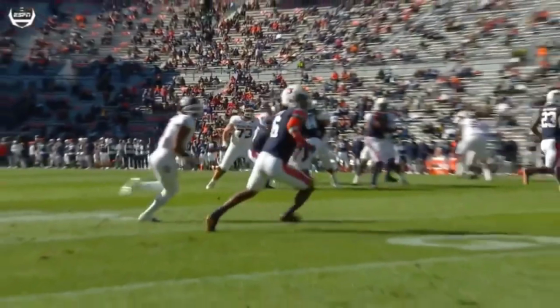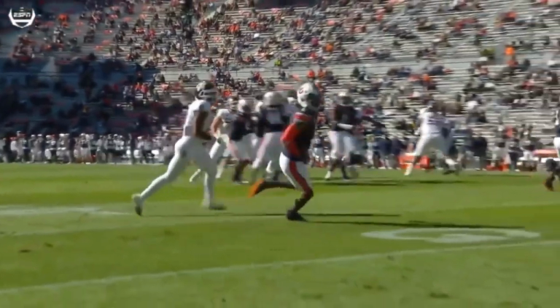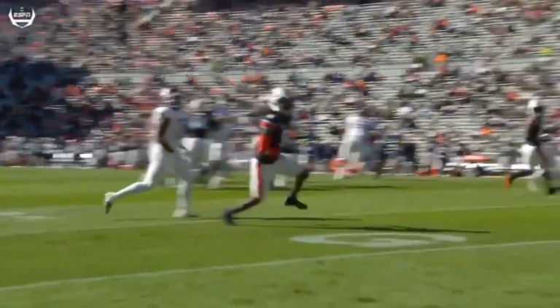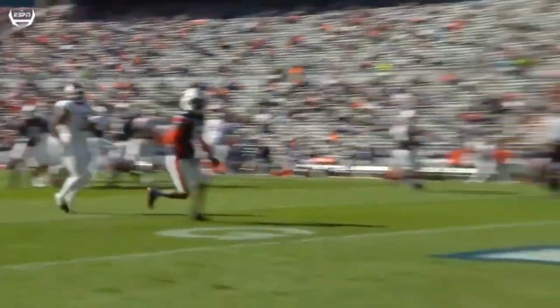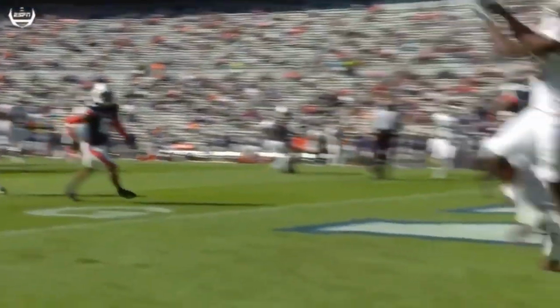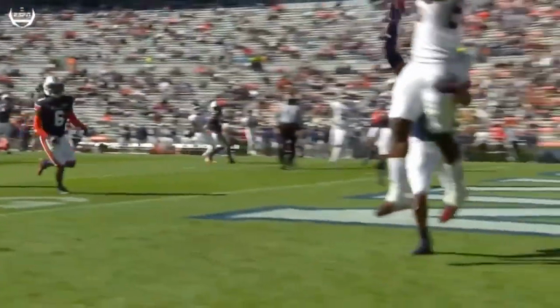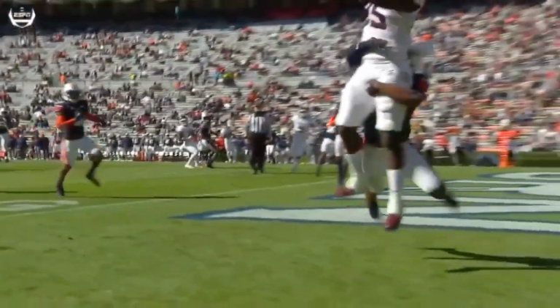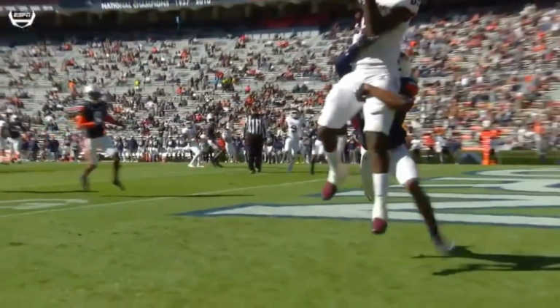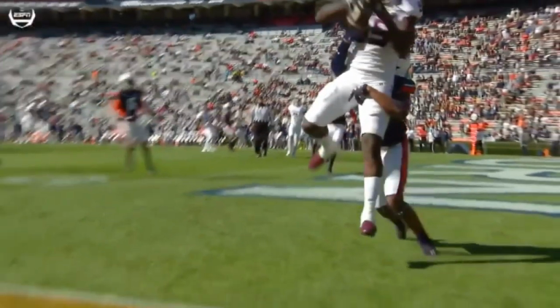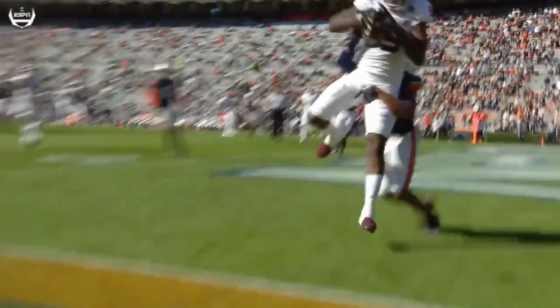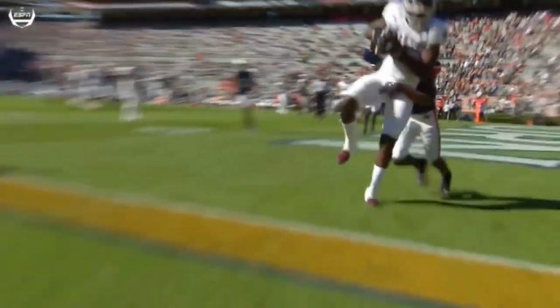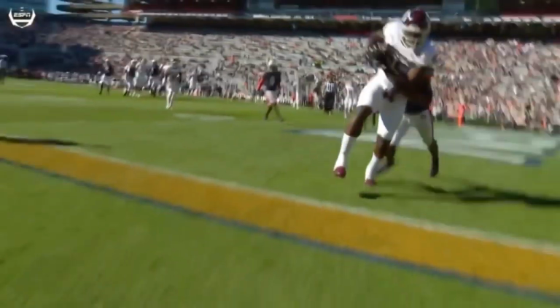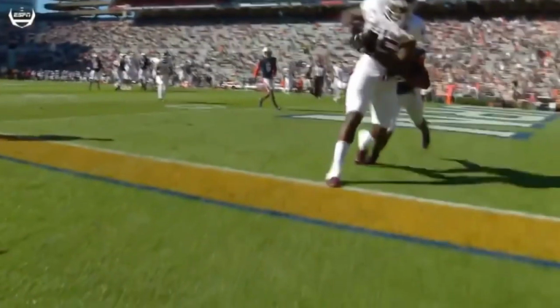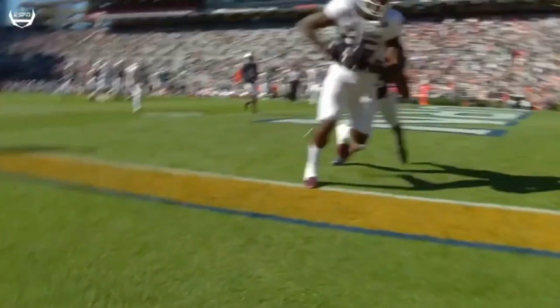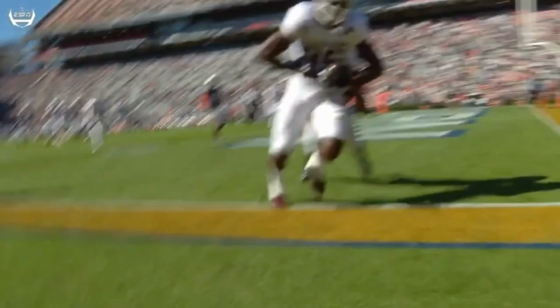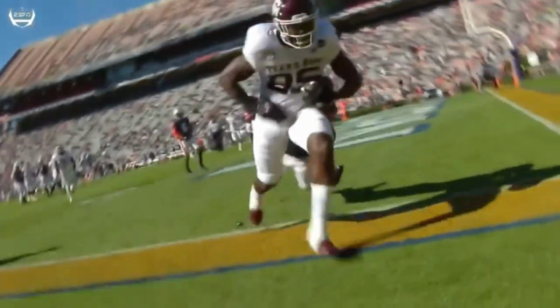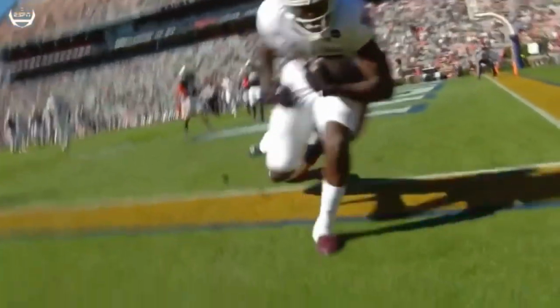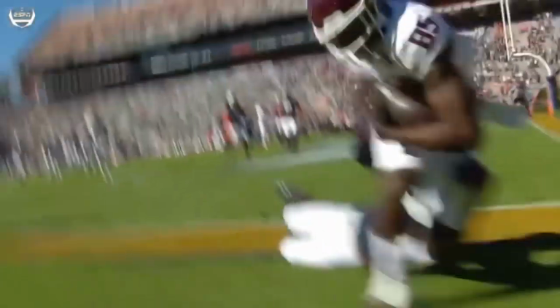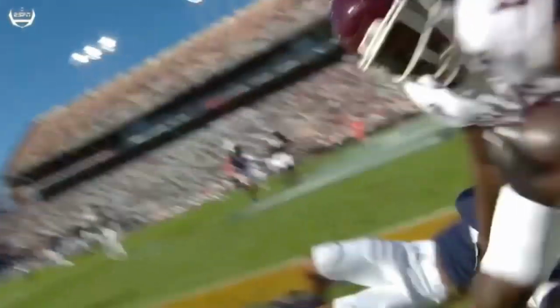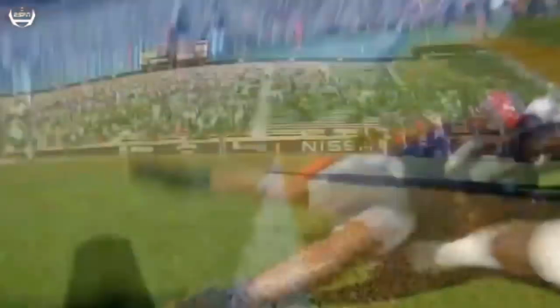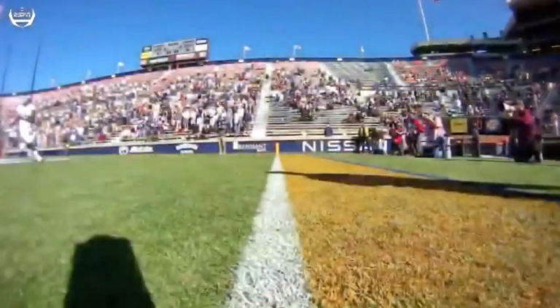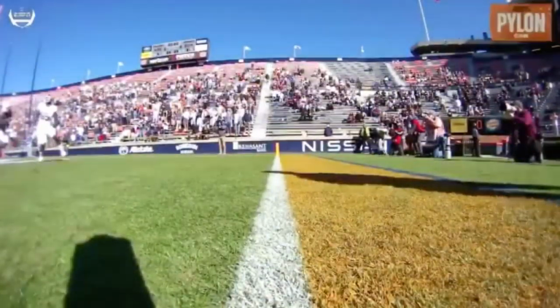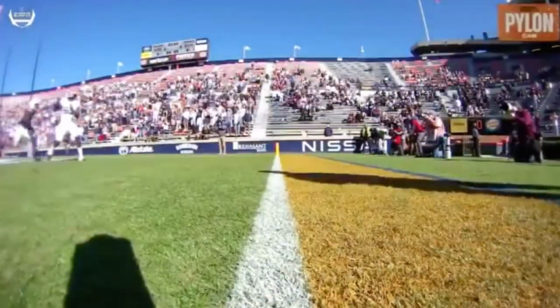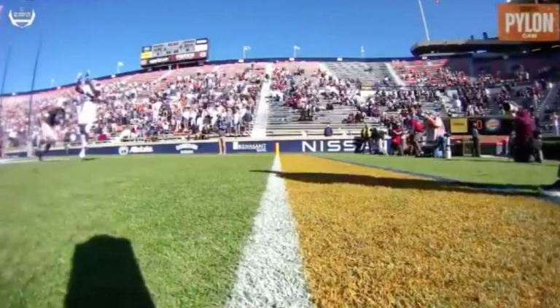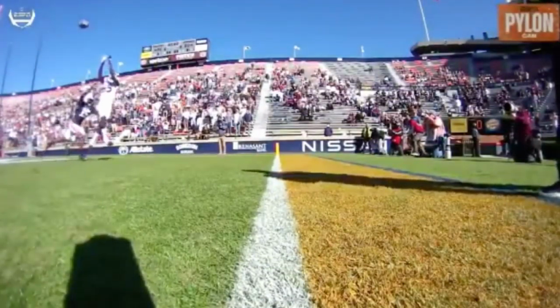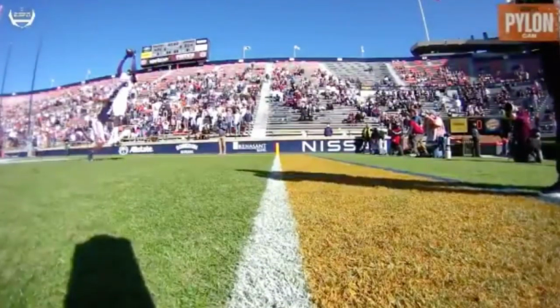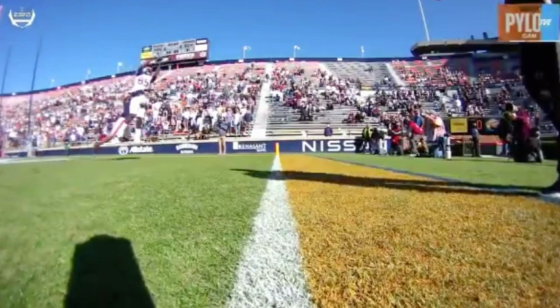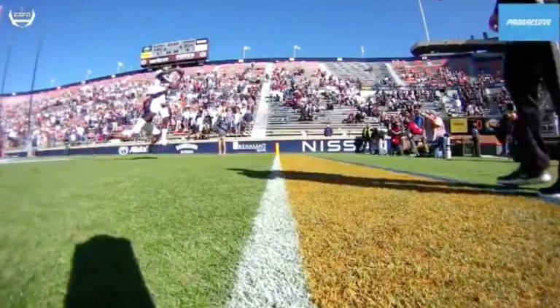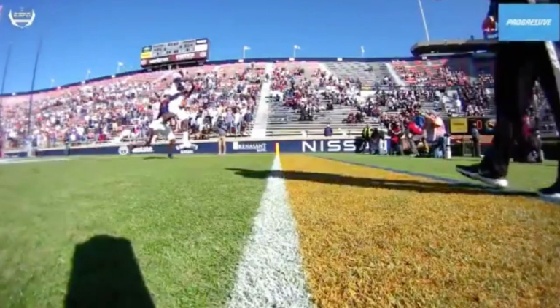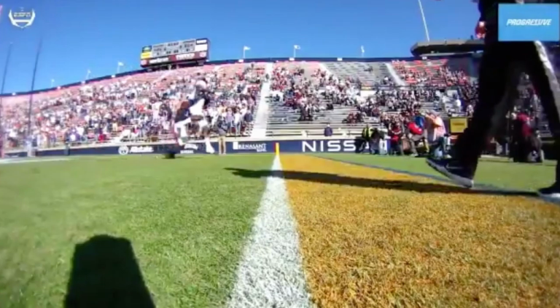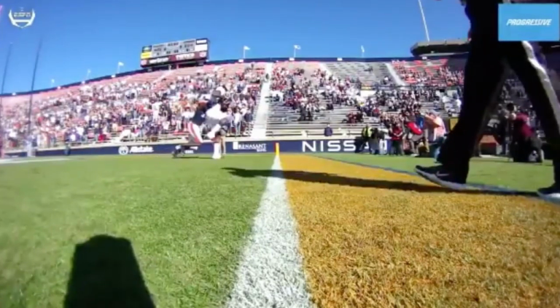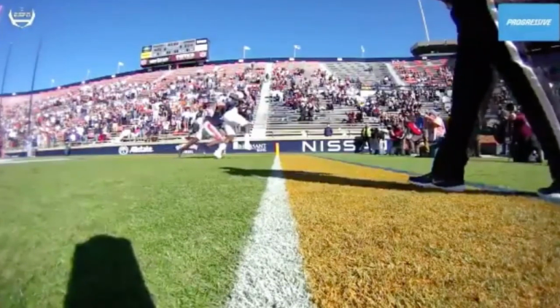Take a look at the end of this — make sure he got one foot in. There's the catch. Left foot in. Yep, he completed the catch. That's a beautiful catch.